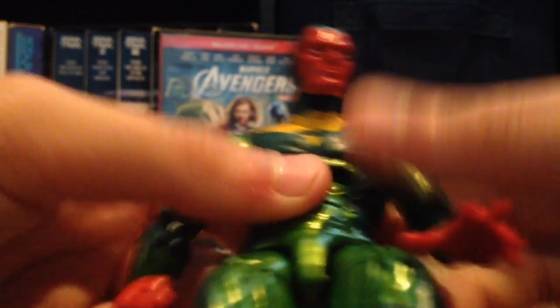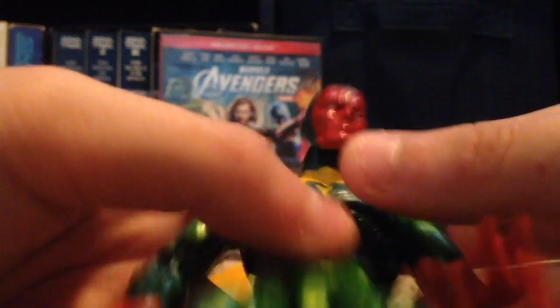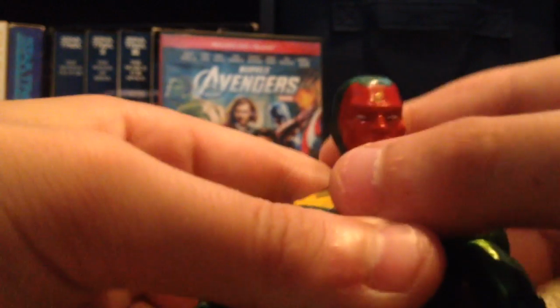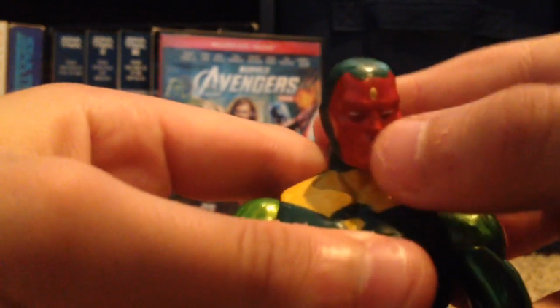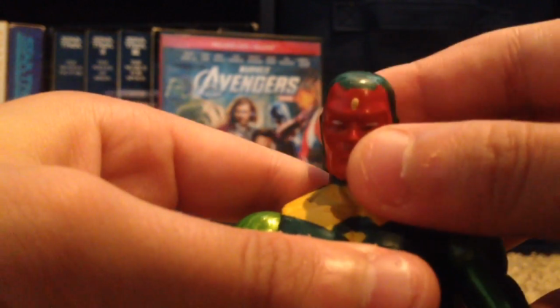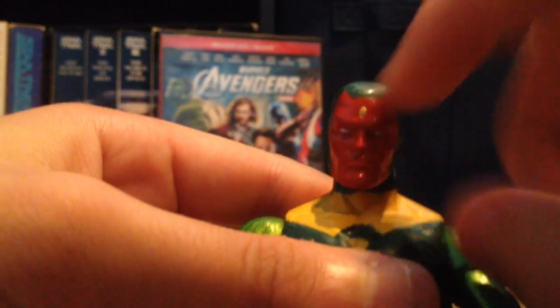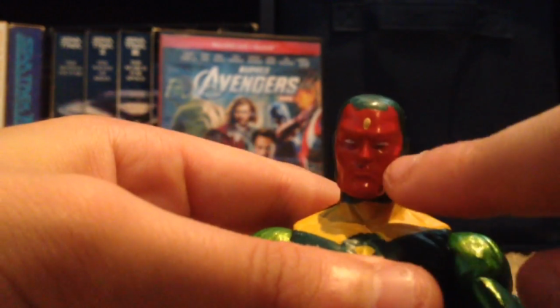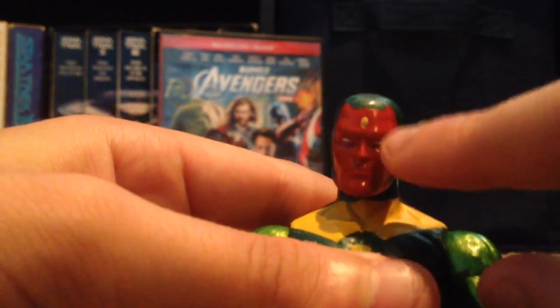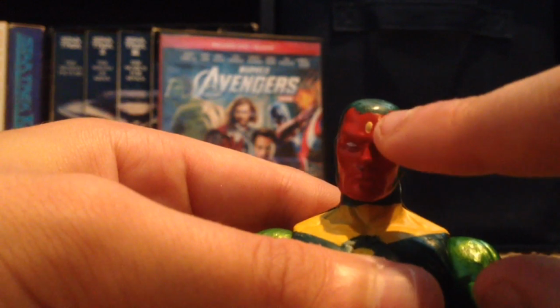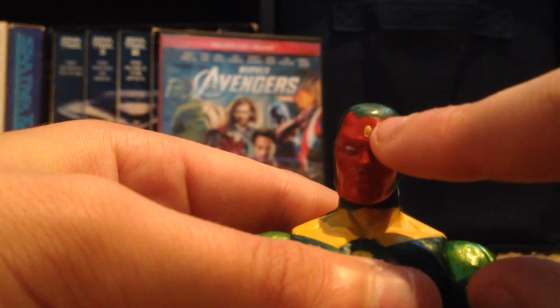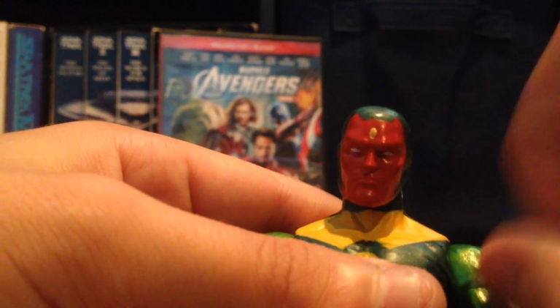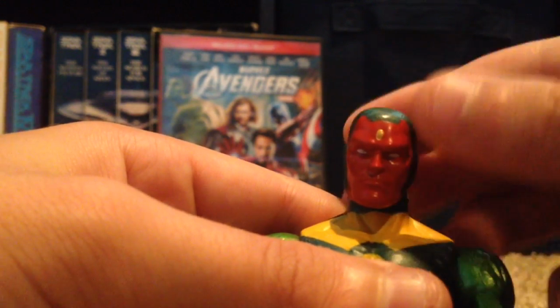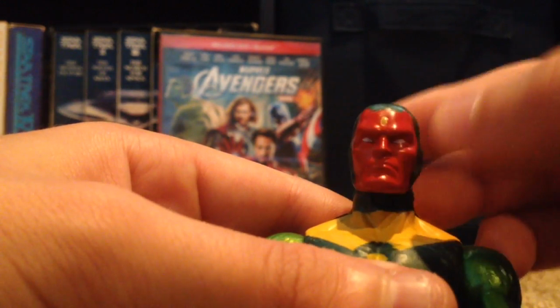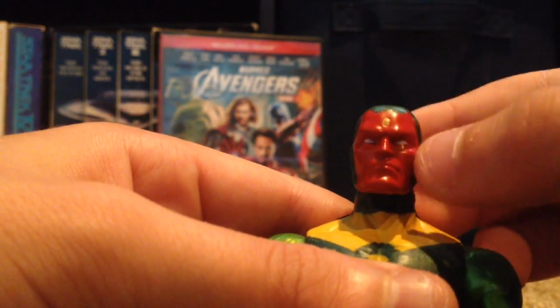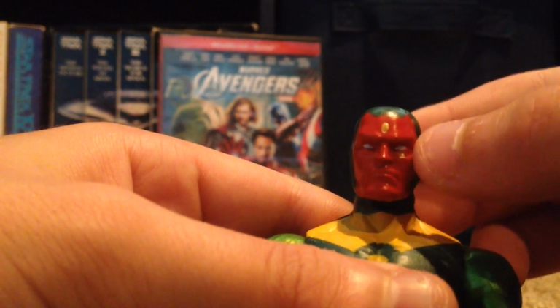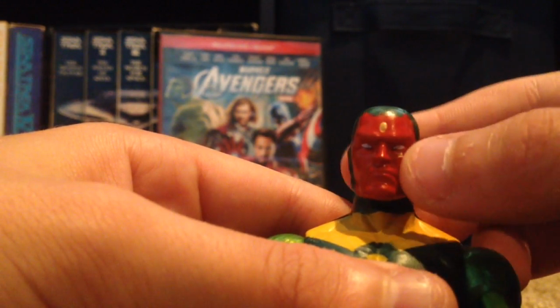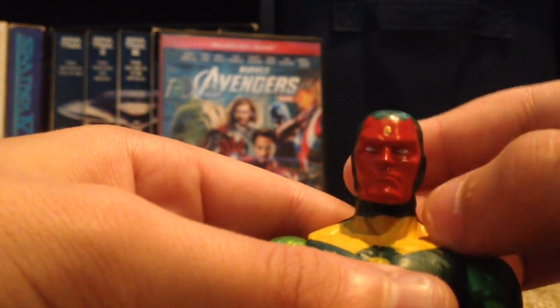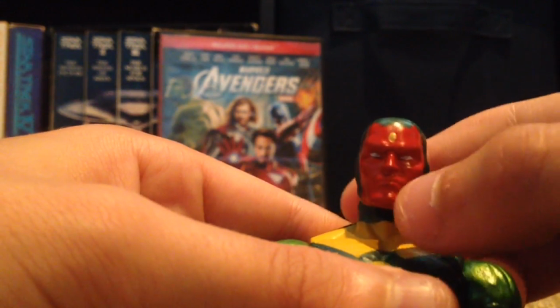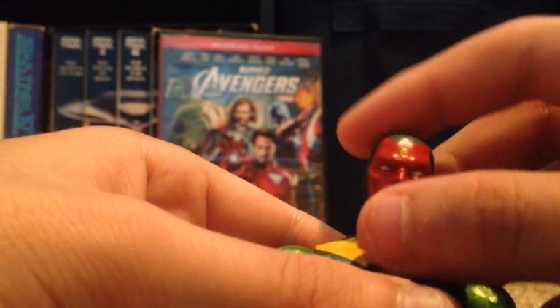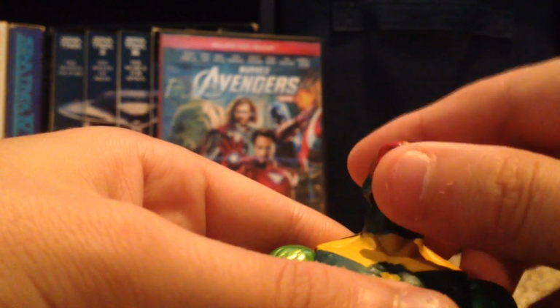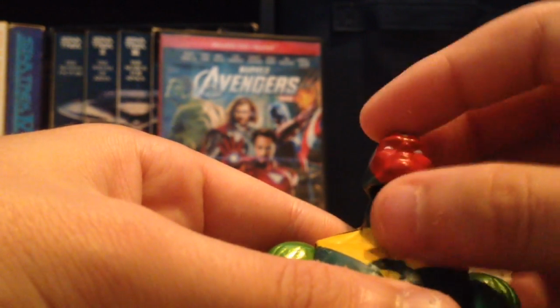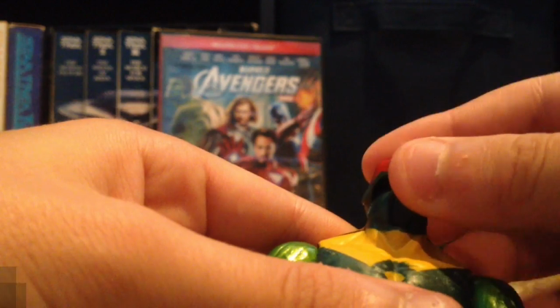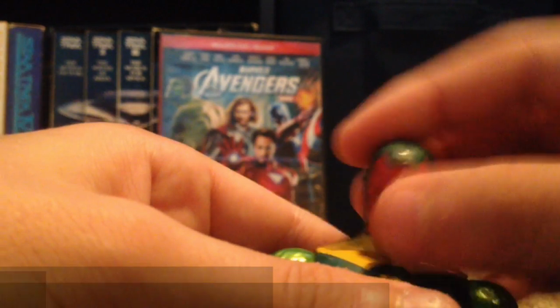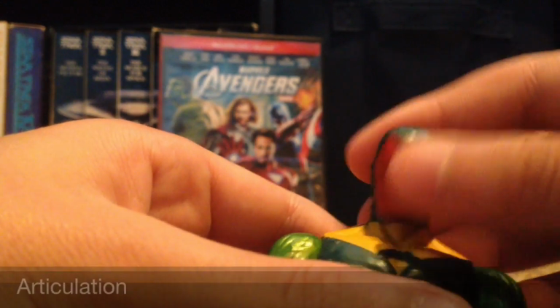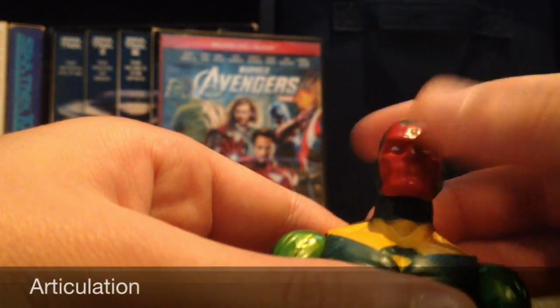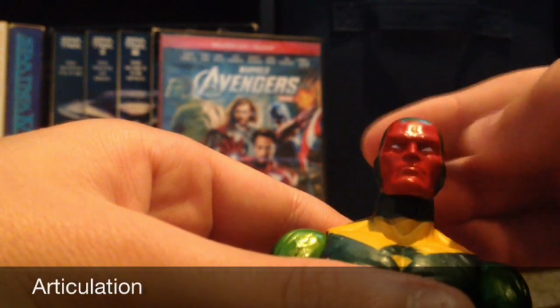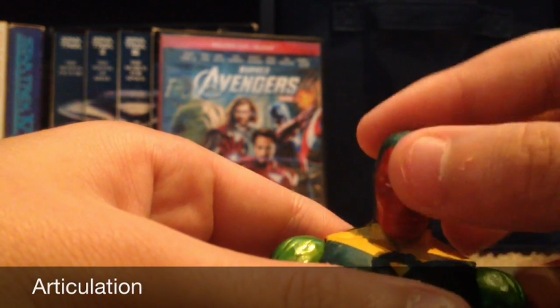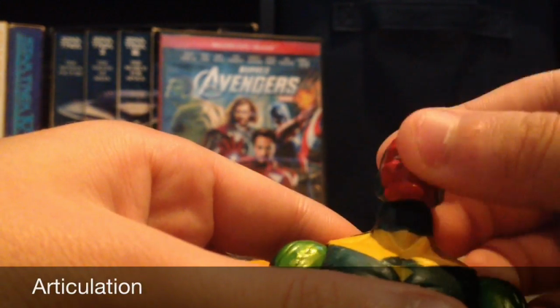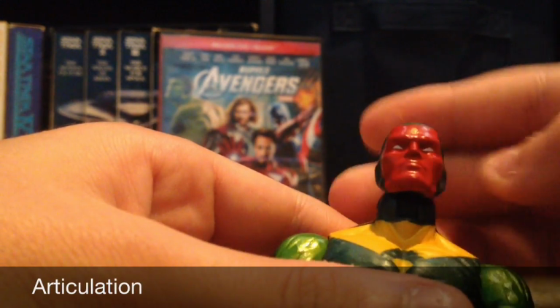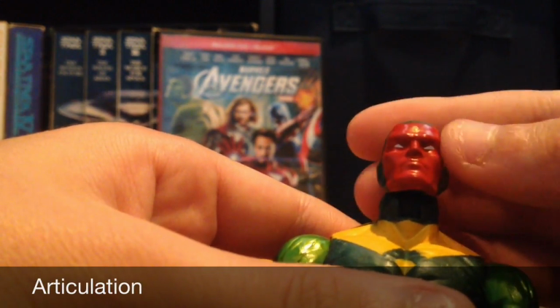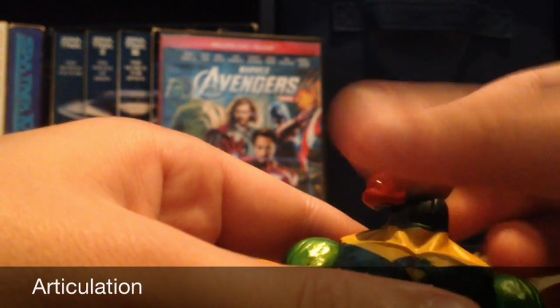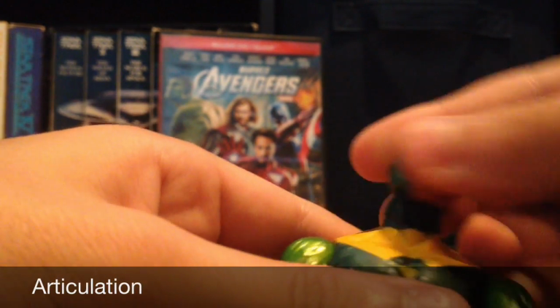Back to his head — he has the solar gem right there. His eyes are white and there's a frowning face. His head moves up and down and side to side.